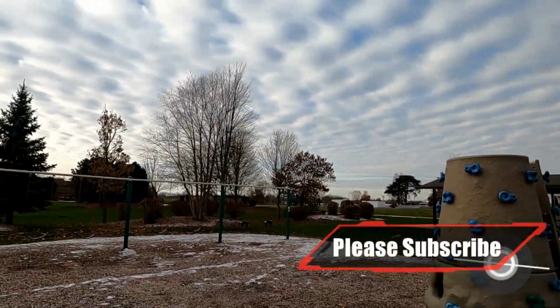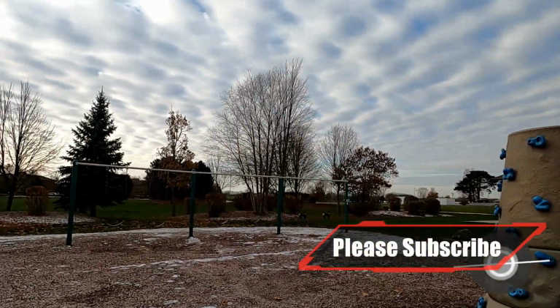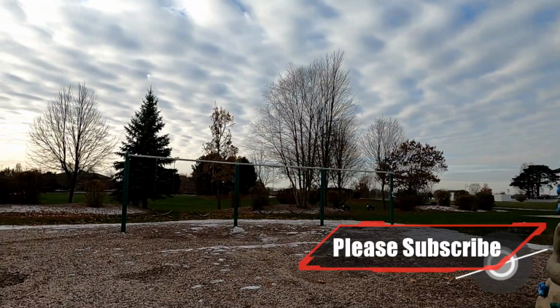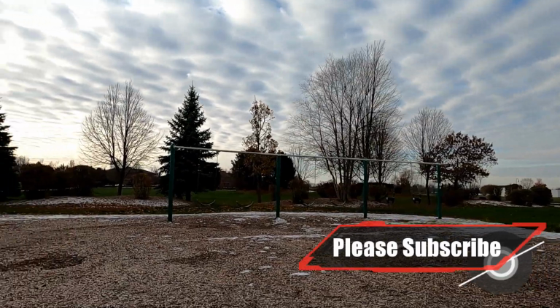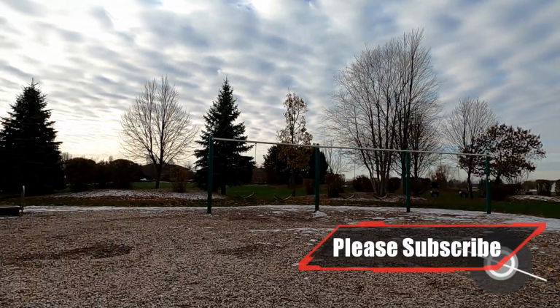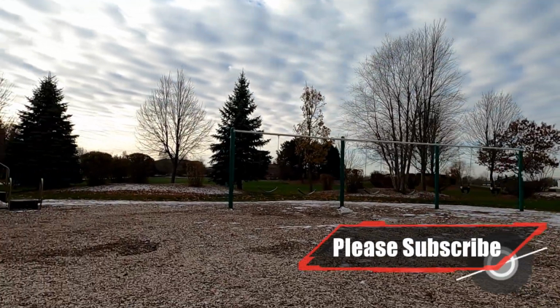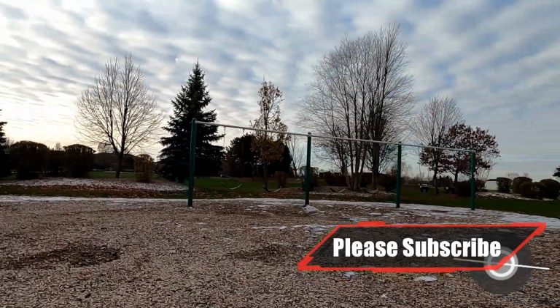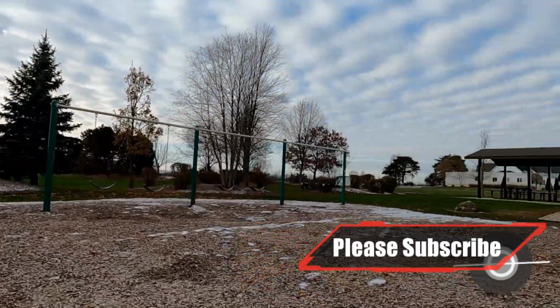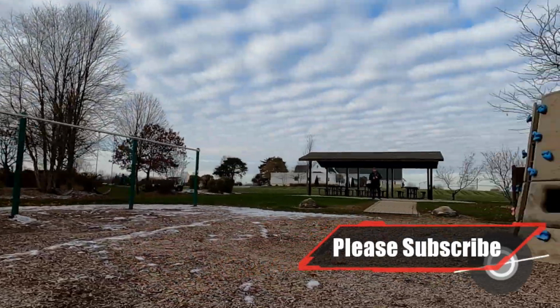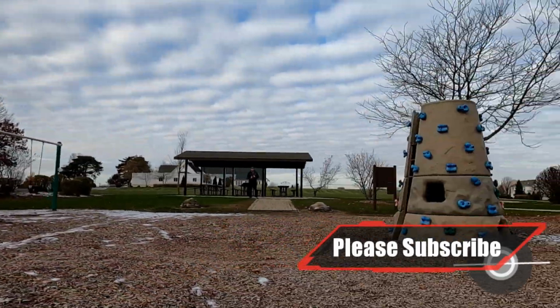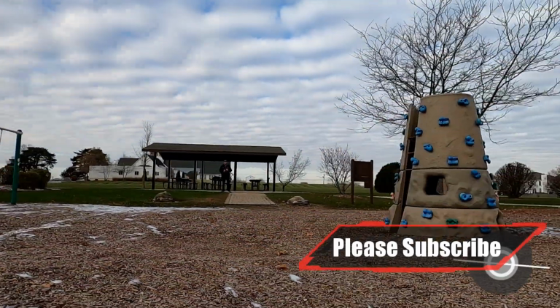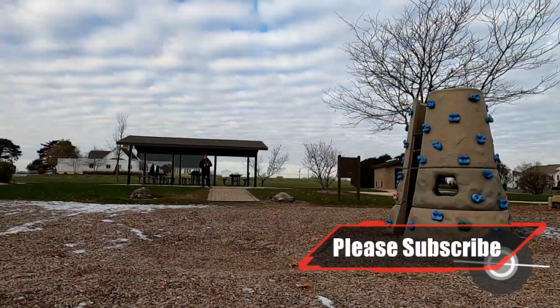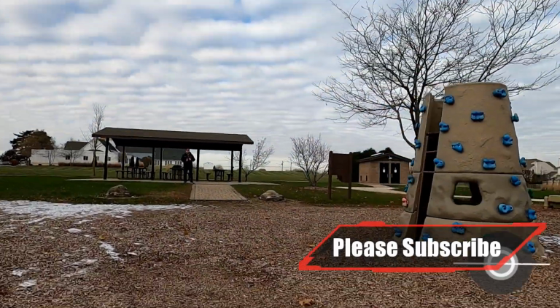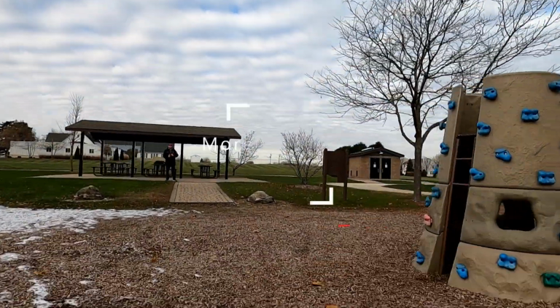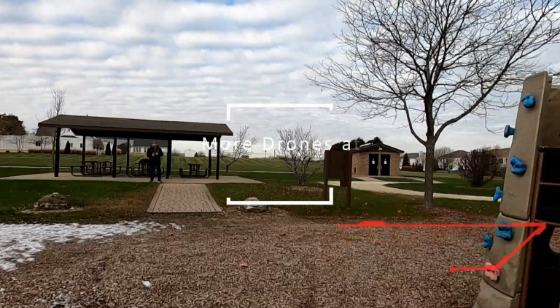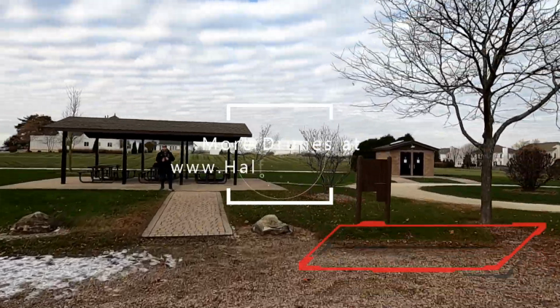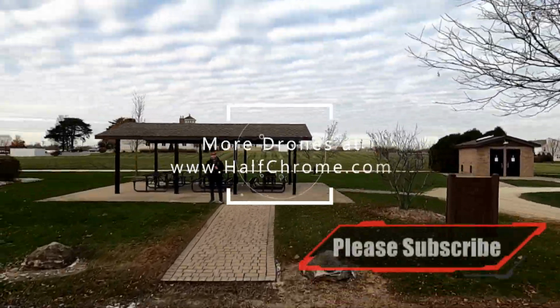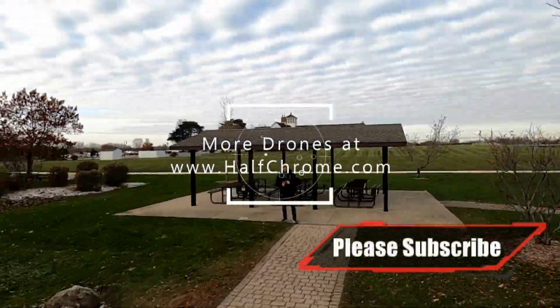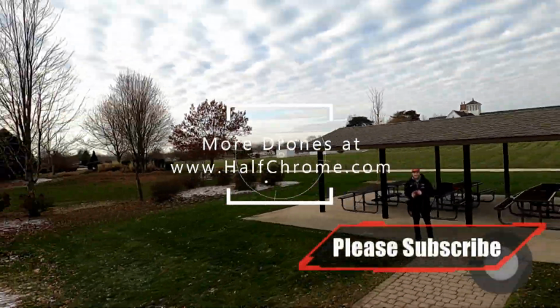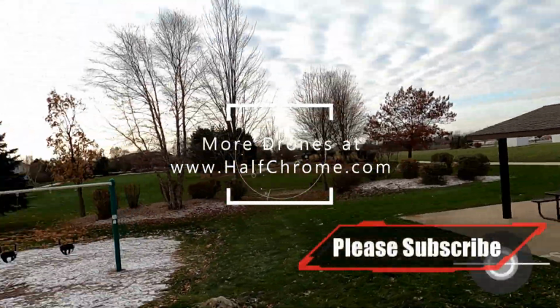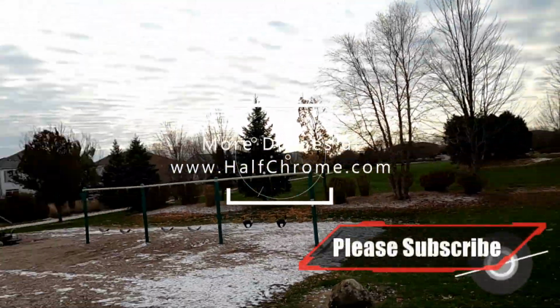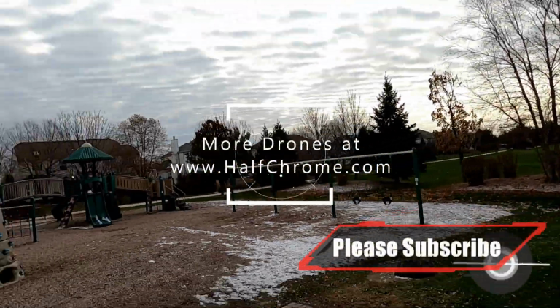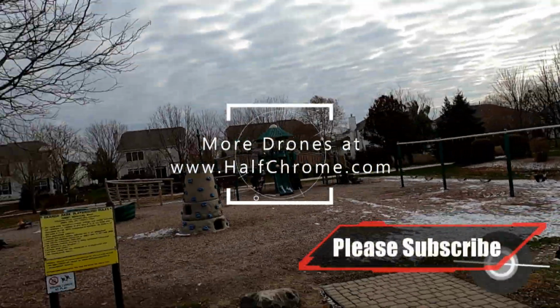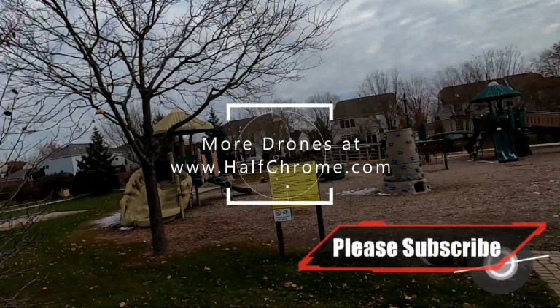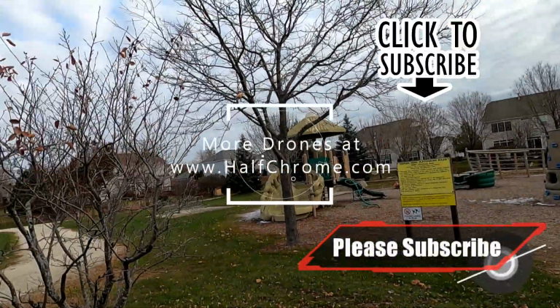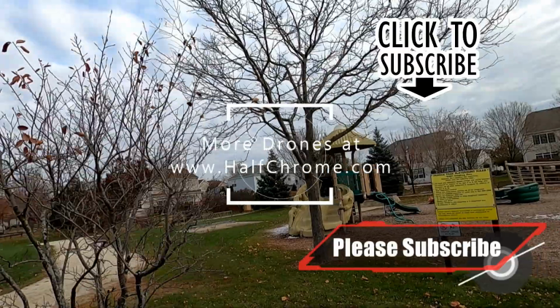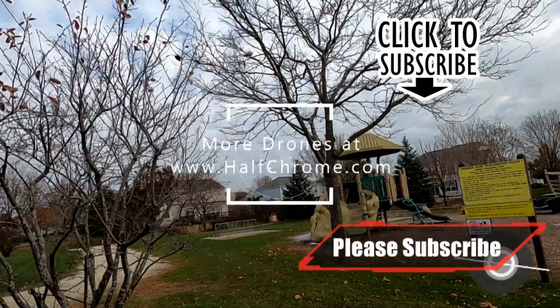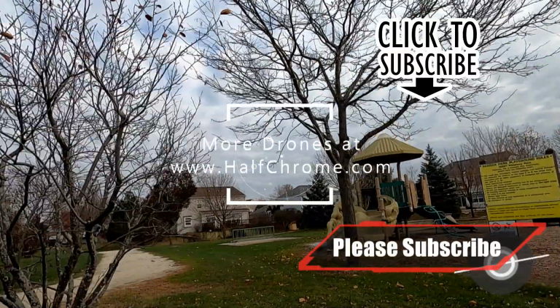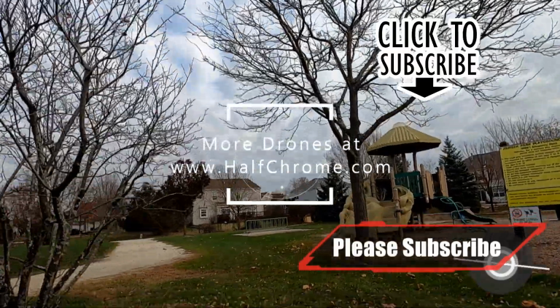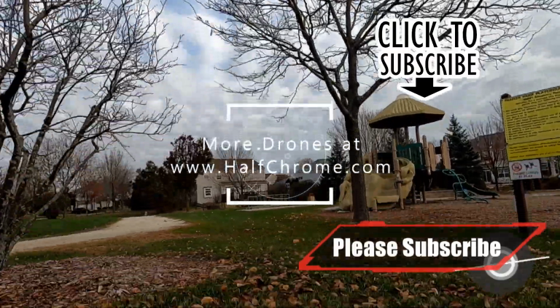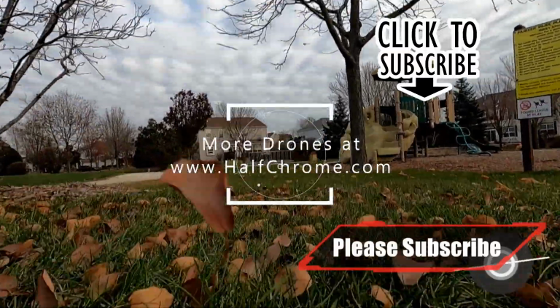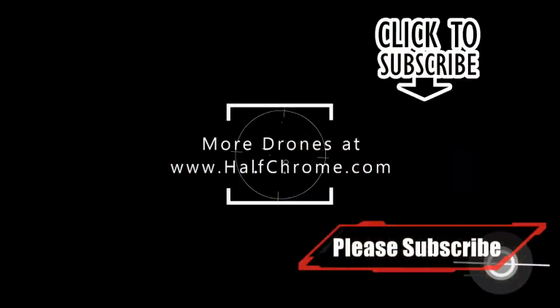Right now it's on sale during the BangGood 11.11 sale — the Tyro is about $69, so you can put this whole thing together for just around $100. That's a steal. Good luck and happy flying!